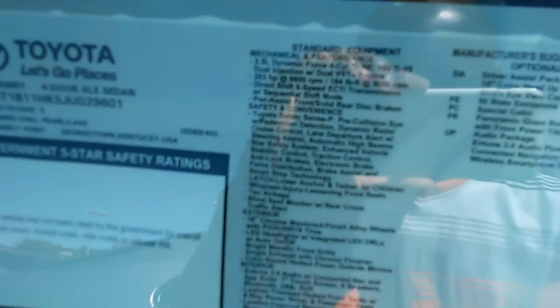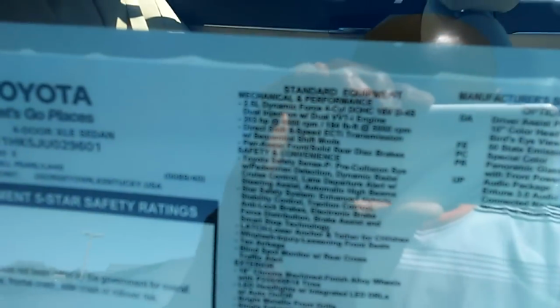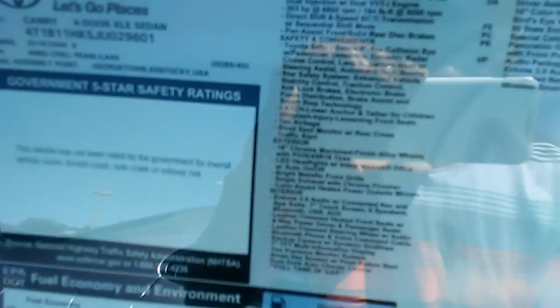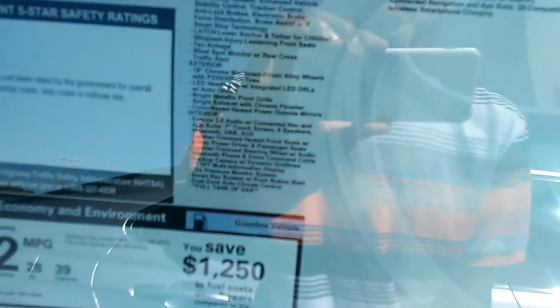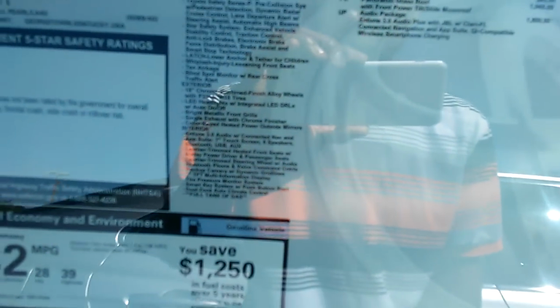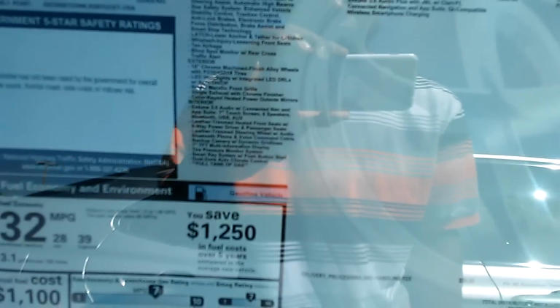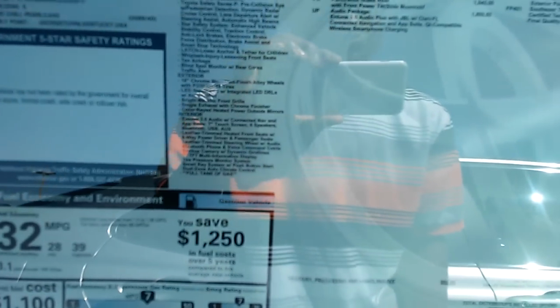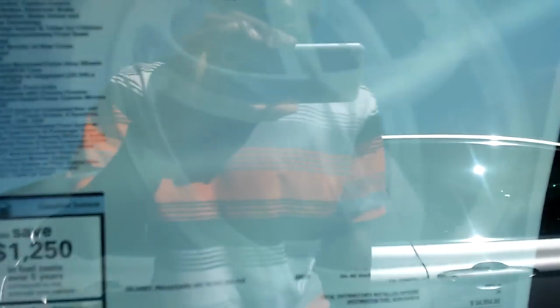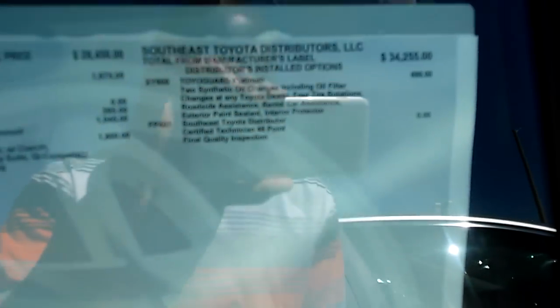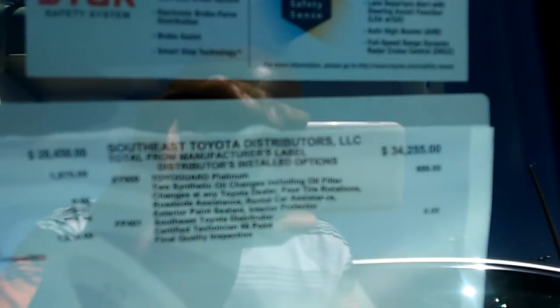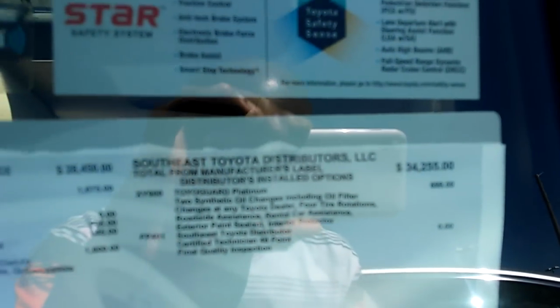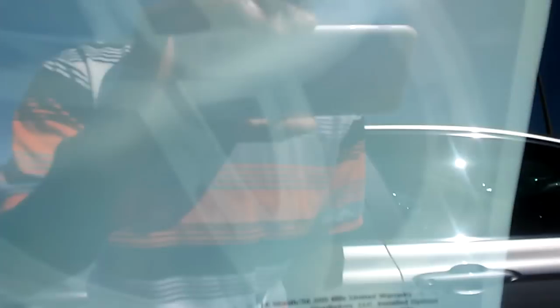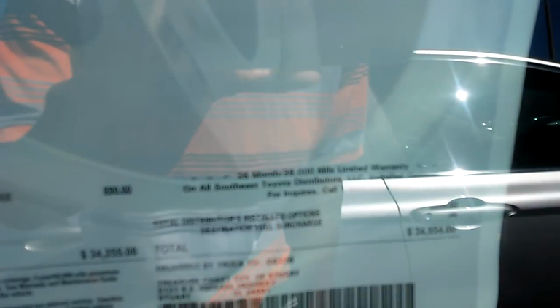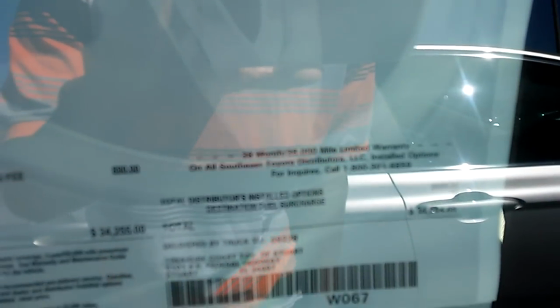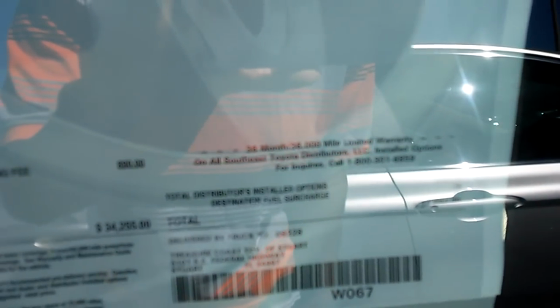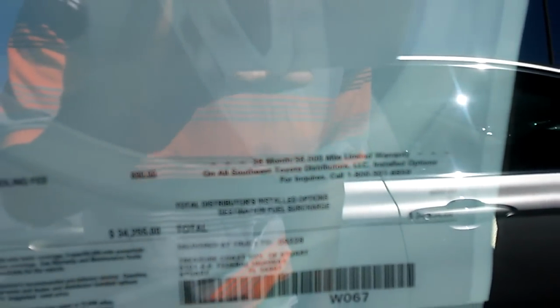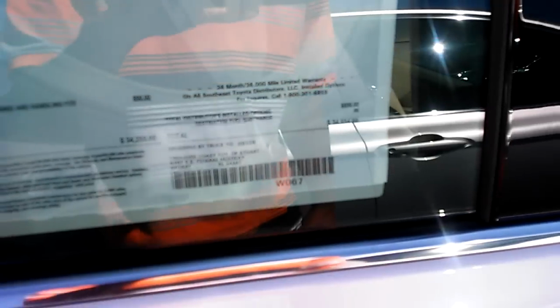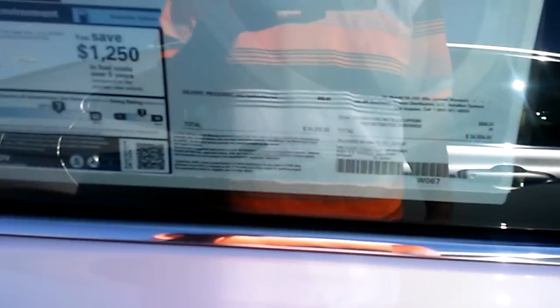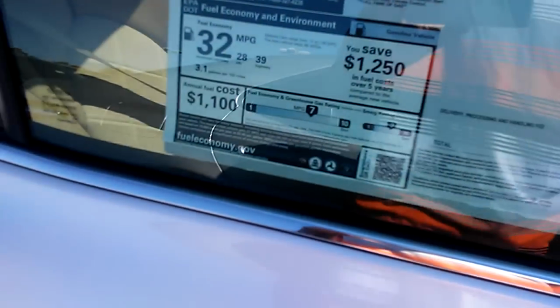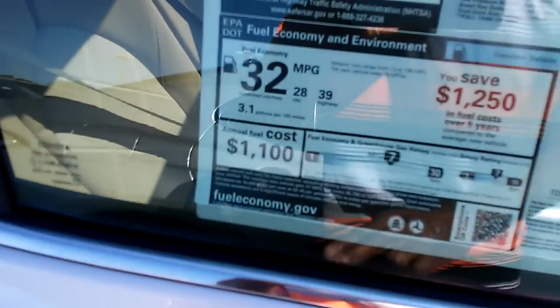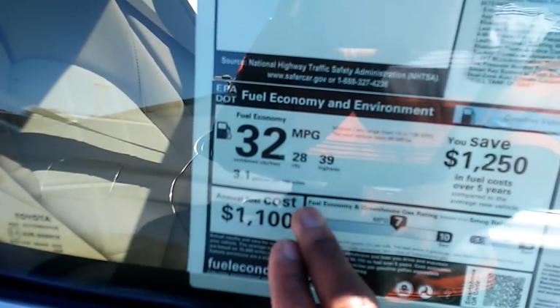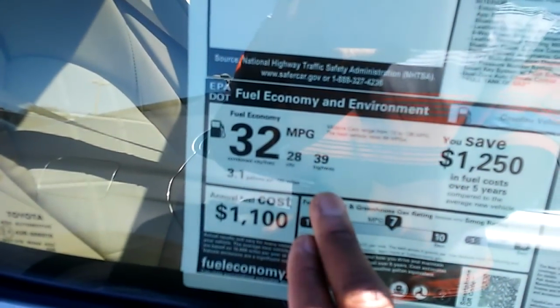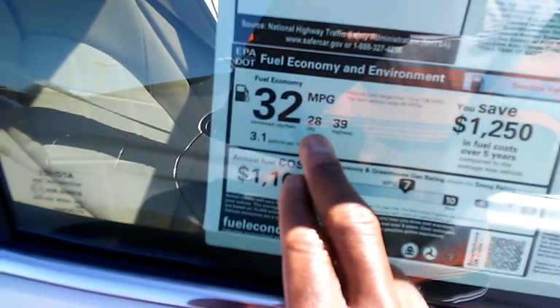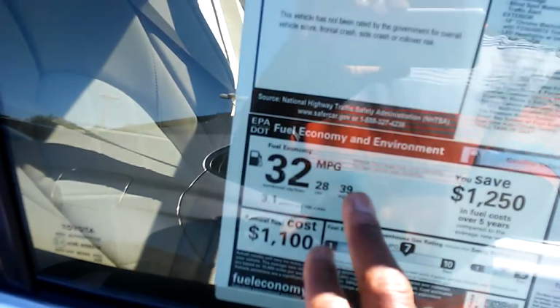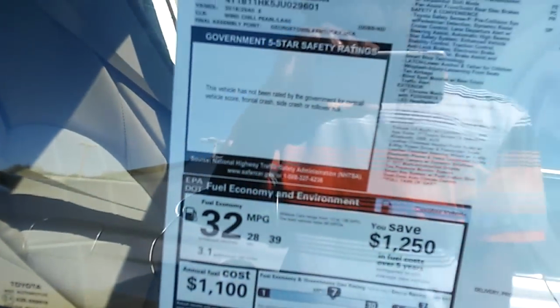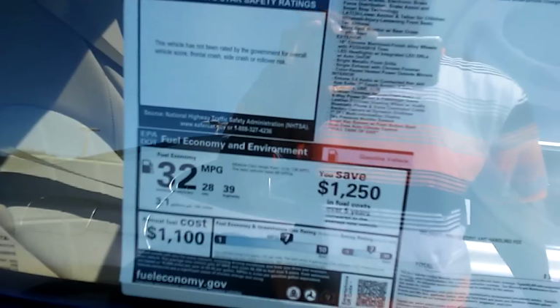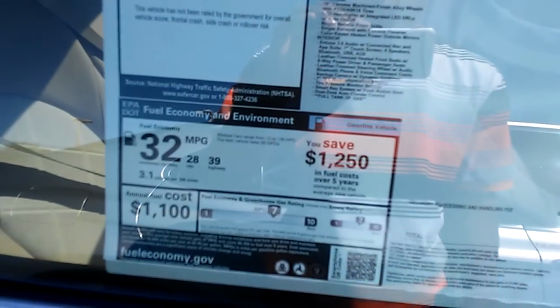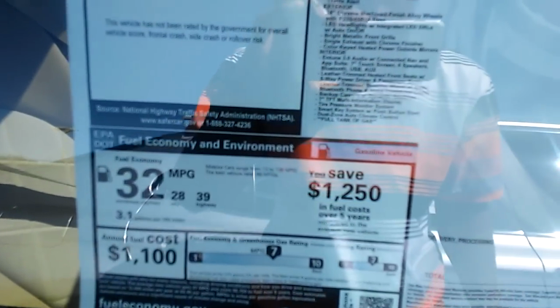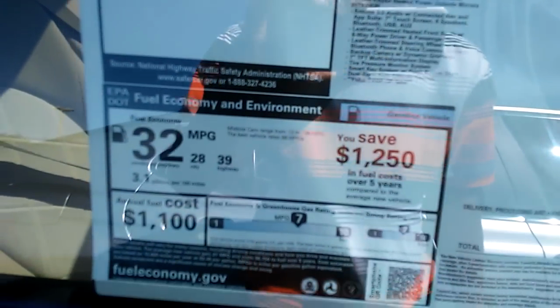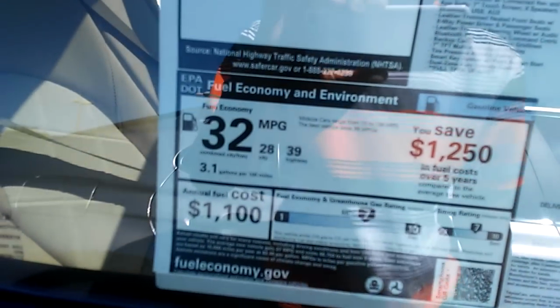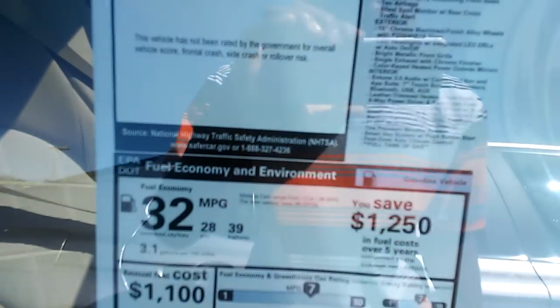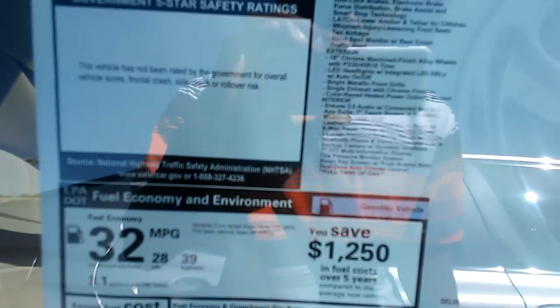203 horsepower. The base is $34,000, total is $34,954. Very good gas mileage — that's 29 city, 39 highway. Excellent — saves a lot on gas, very important.